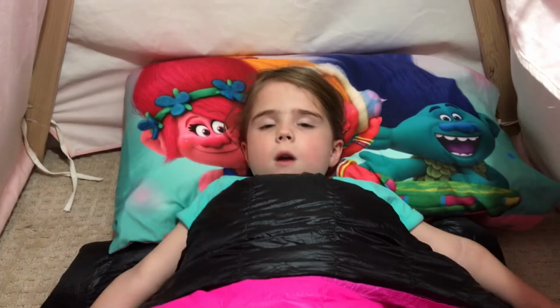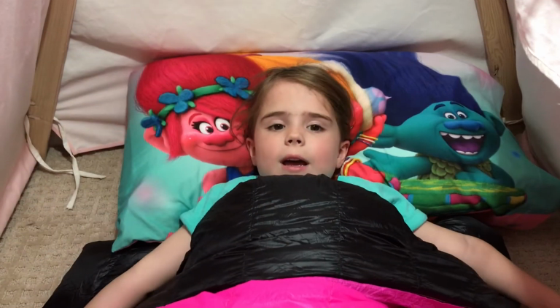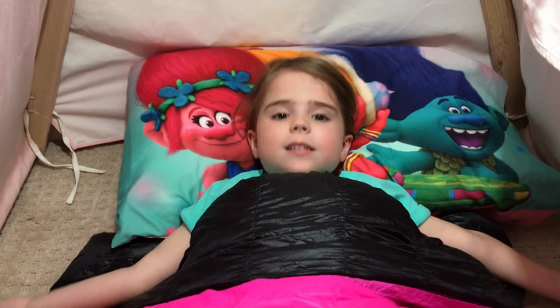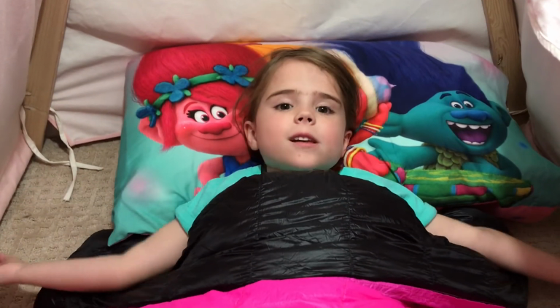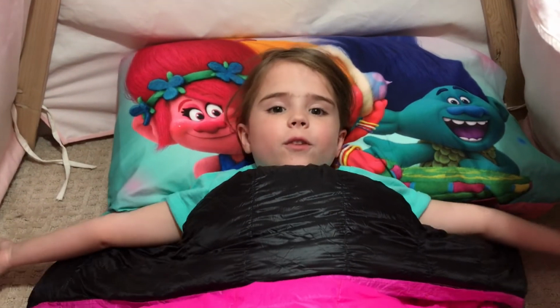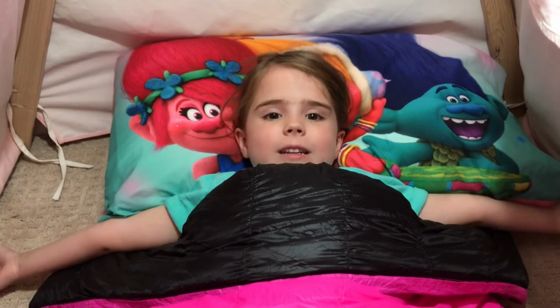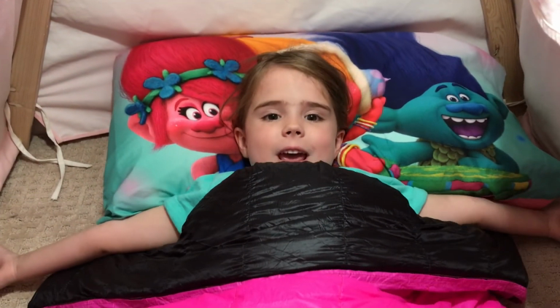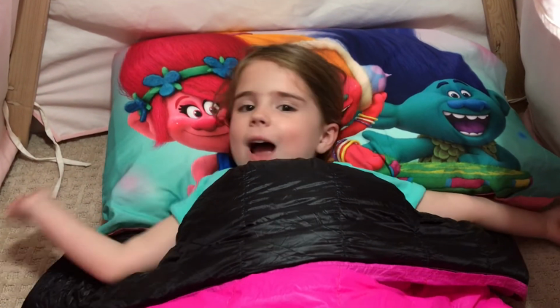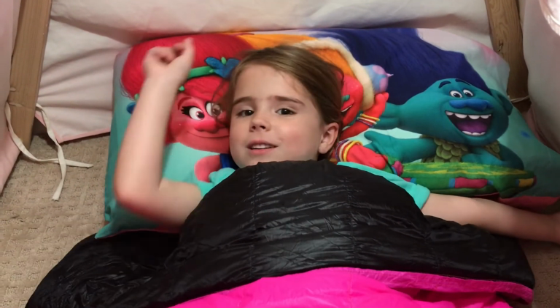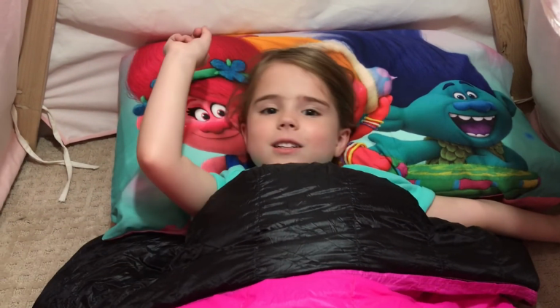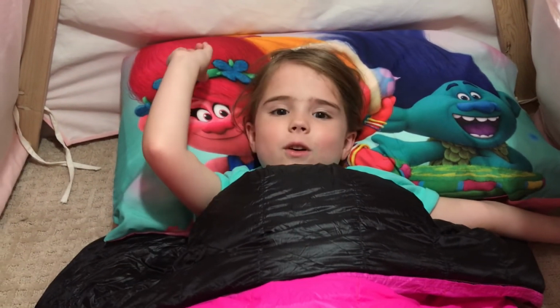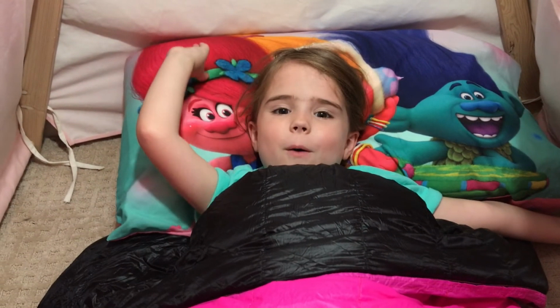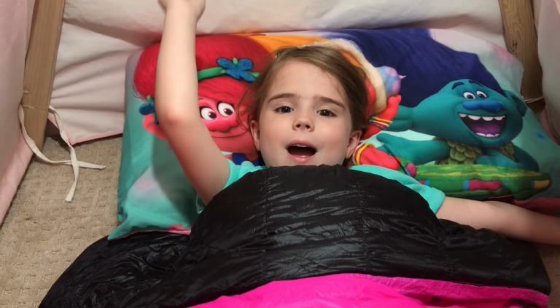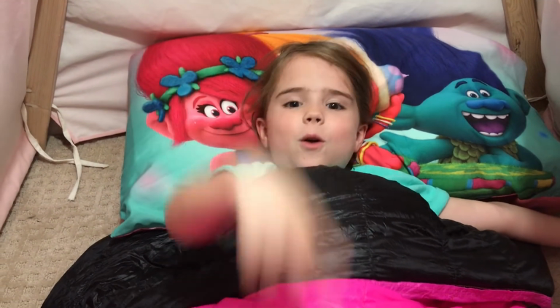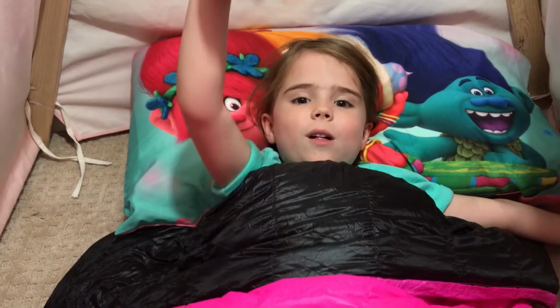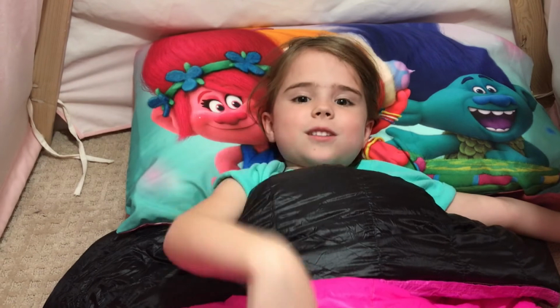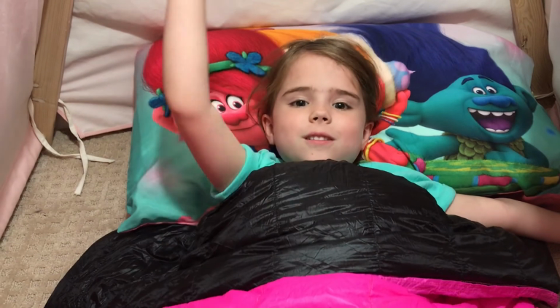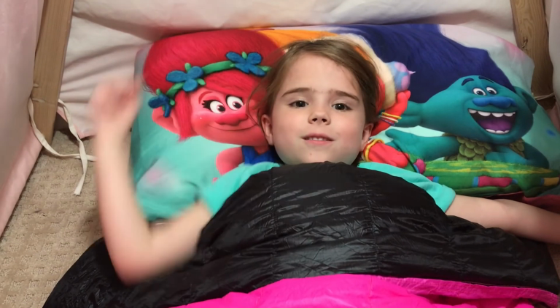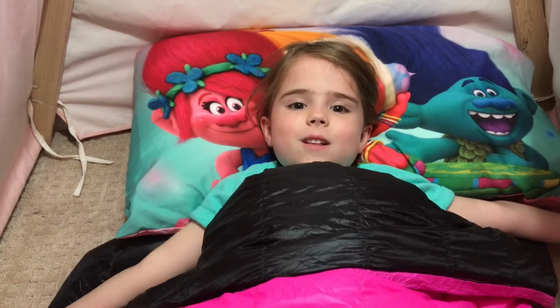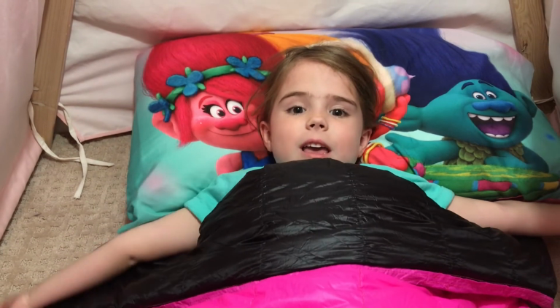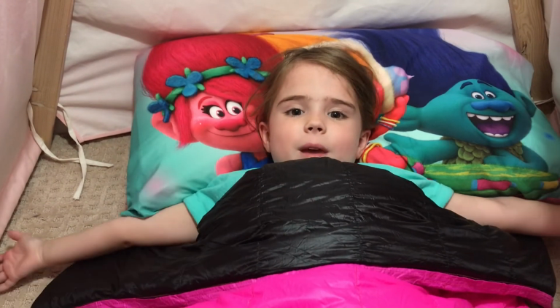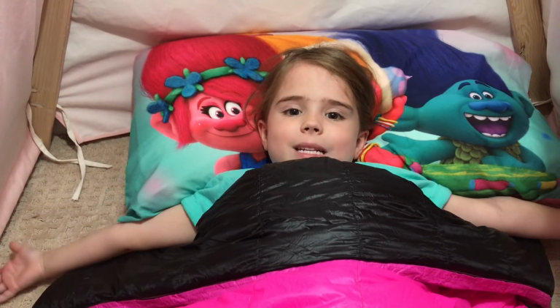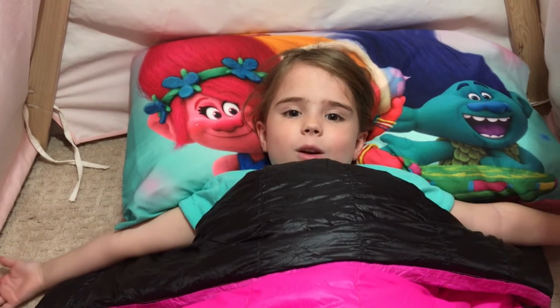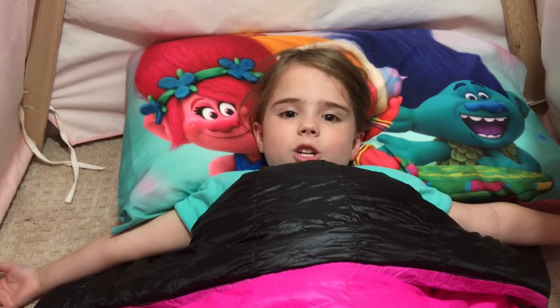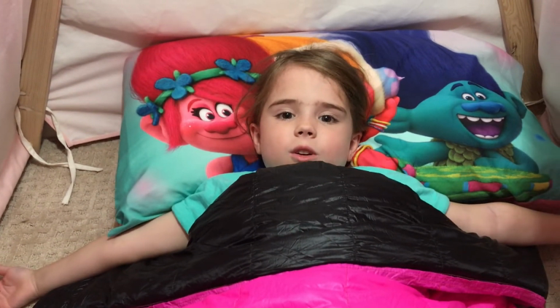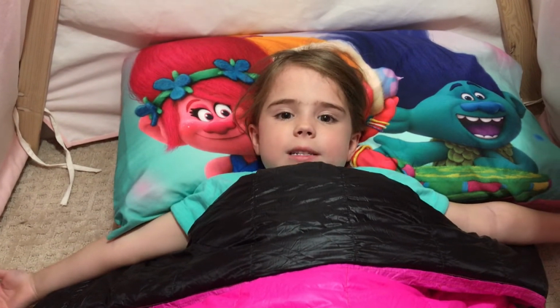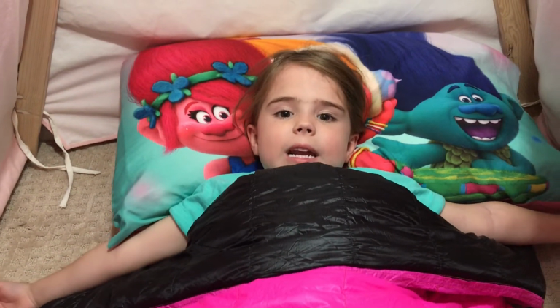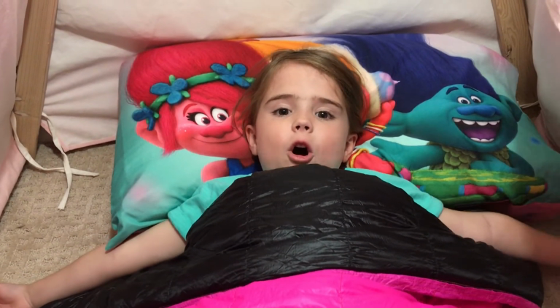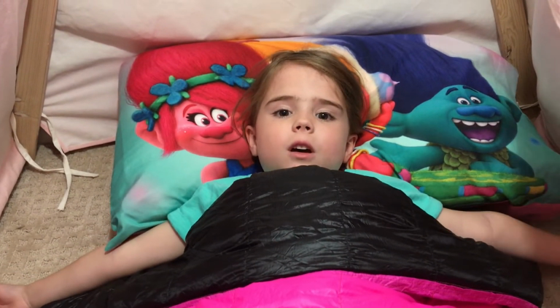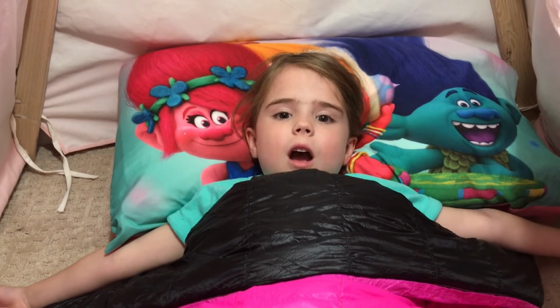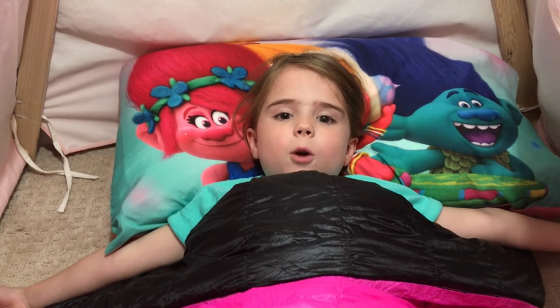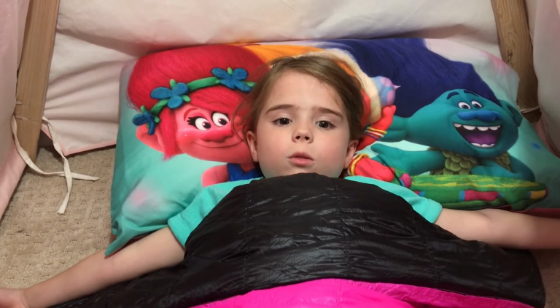Hey guys, it's Littlefoot, and today I want to talk to you about my quilt. It's made by Cedar Ridge Outdoors, and it's called the Cub Quilt.